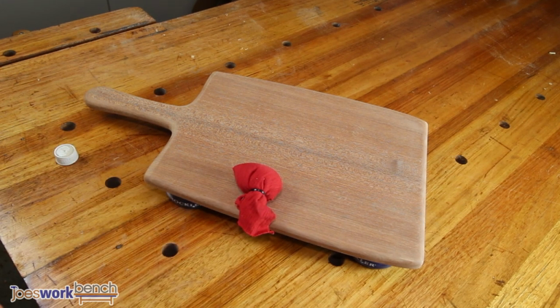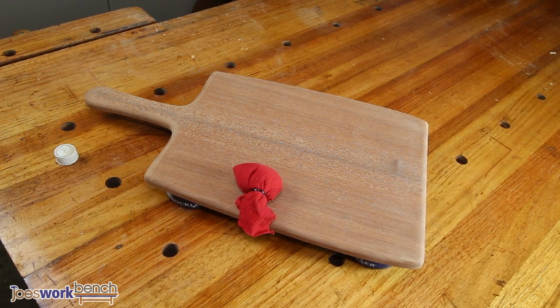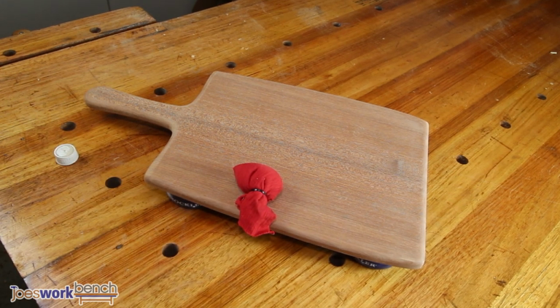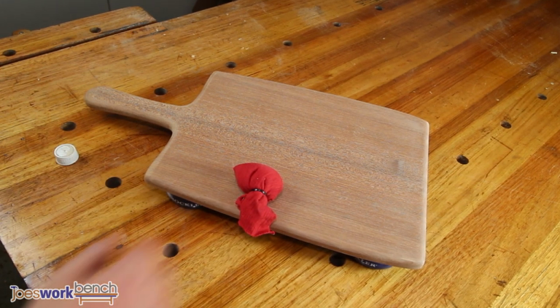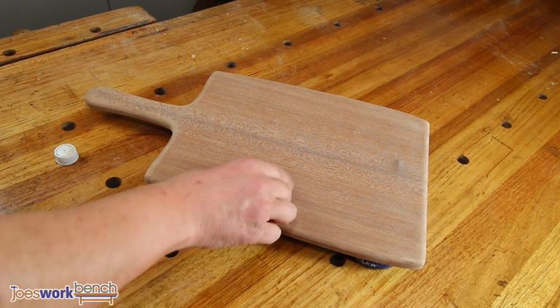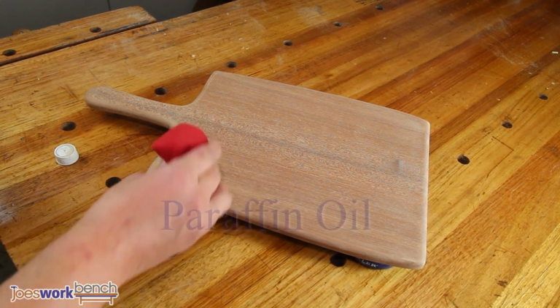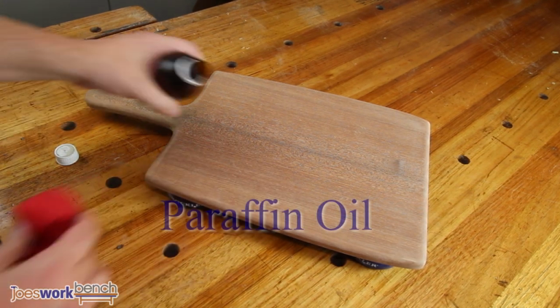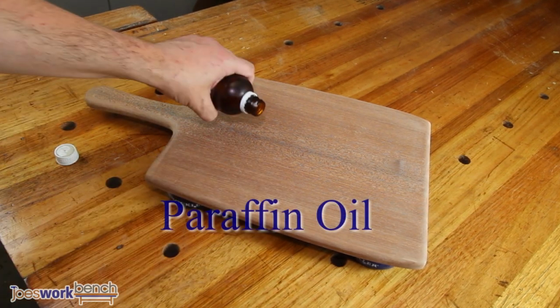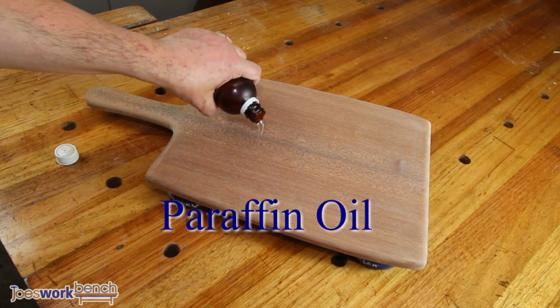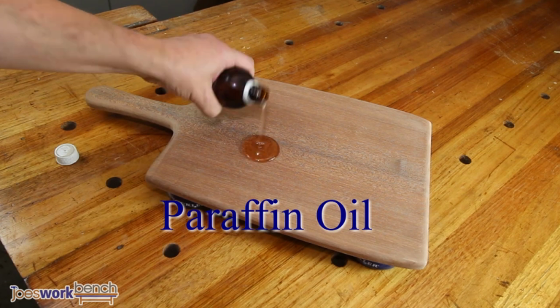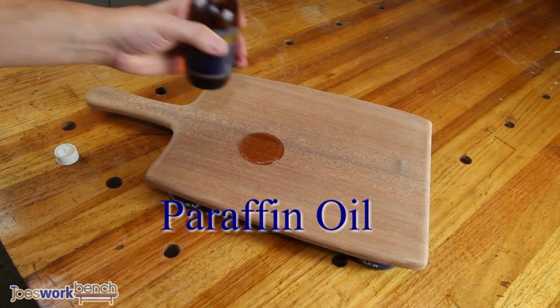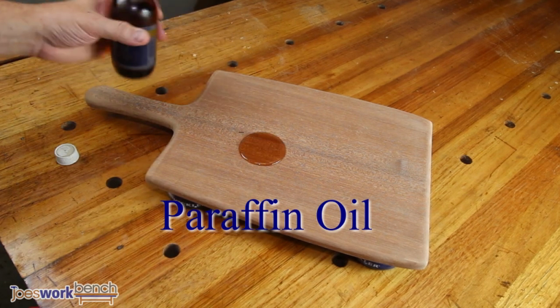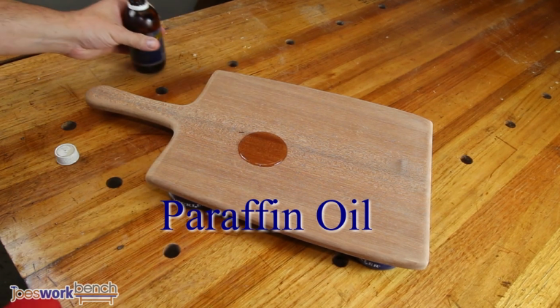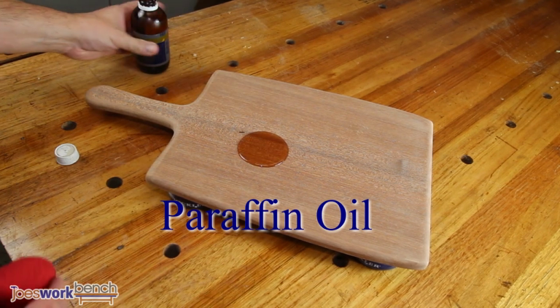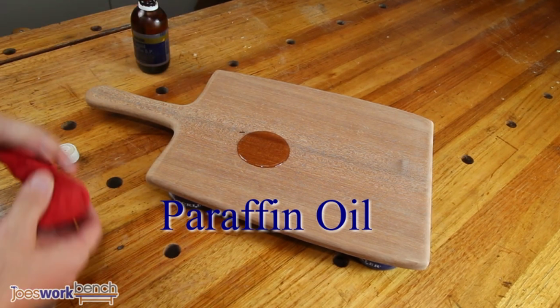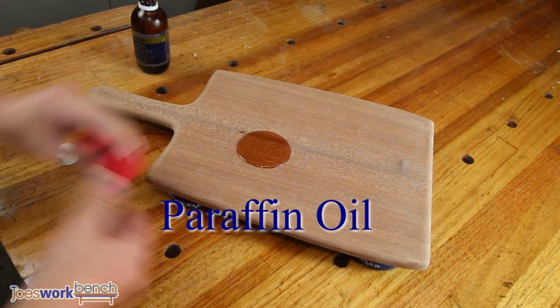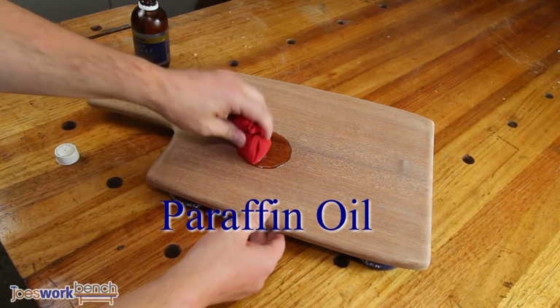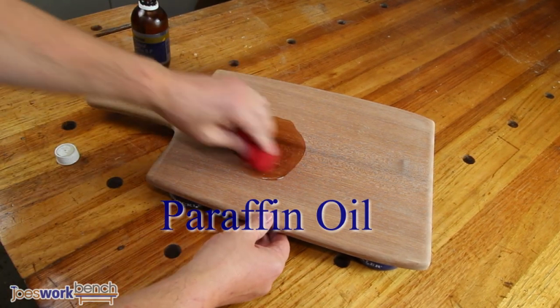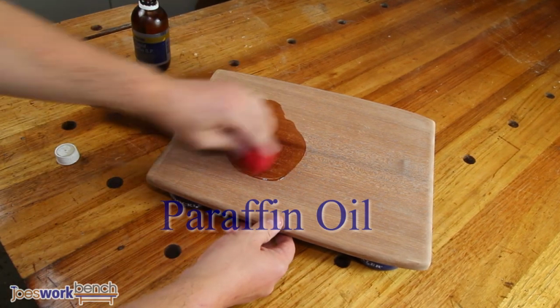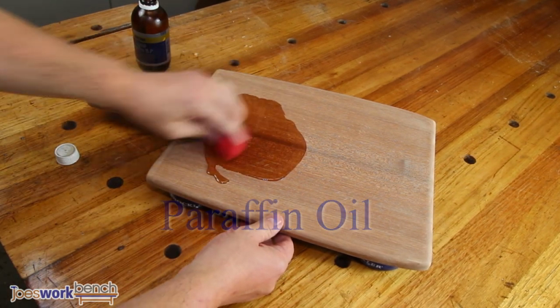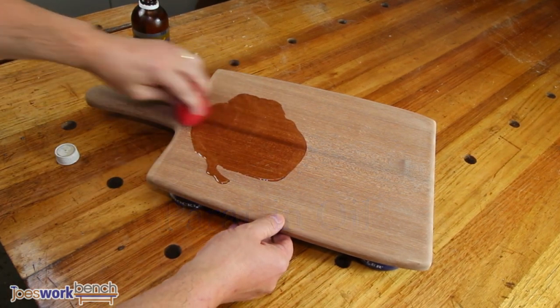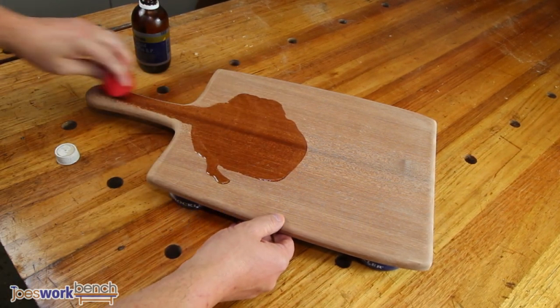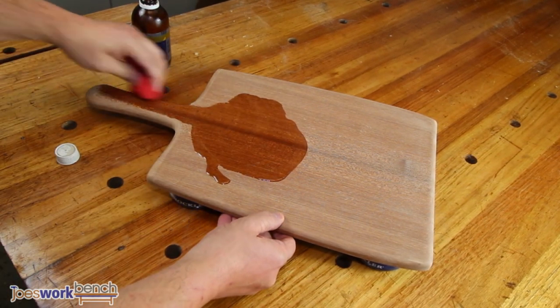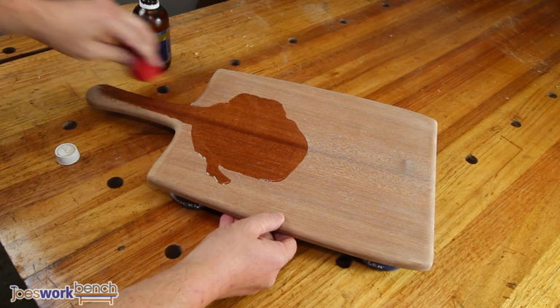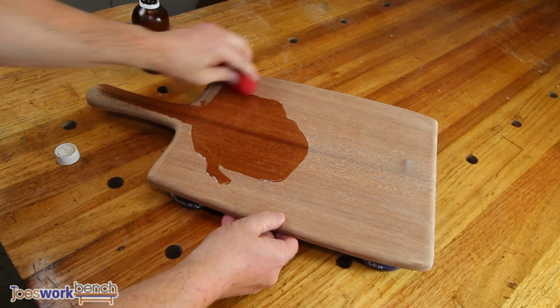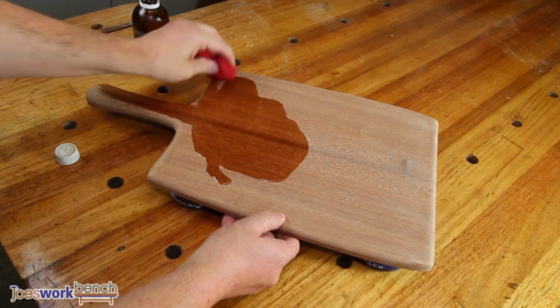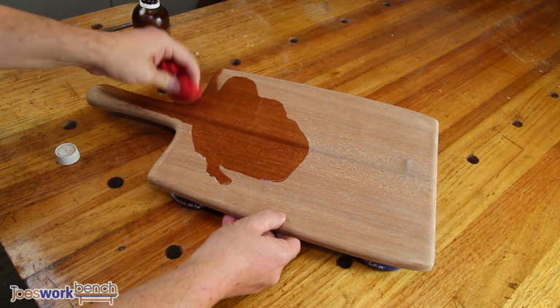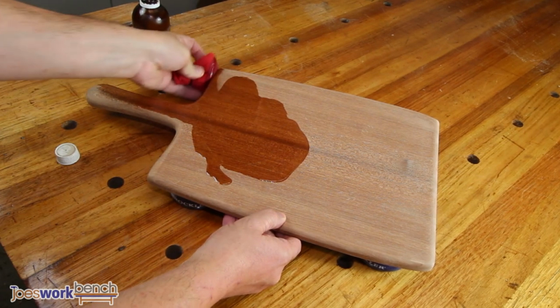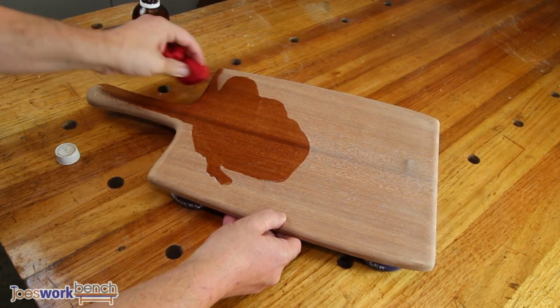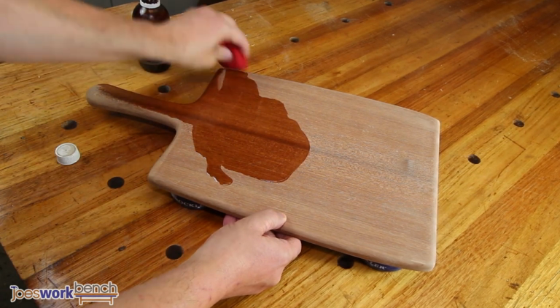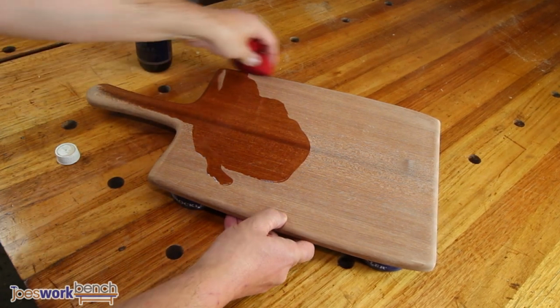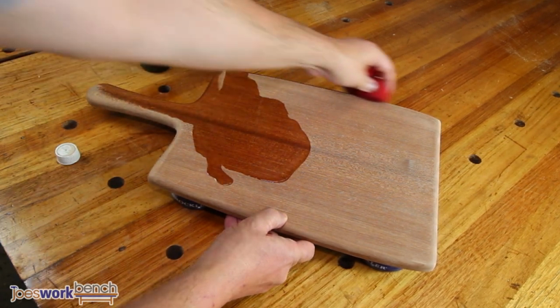For a finish I'm using paraffin oil — it's food safe, cheap, won't go rancid, and is readily available from your chemist or drug store. Just apply a liberal coat, let it sit for an hour and wipe off any excess.